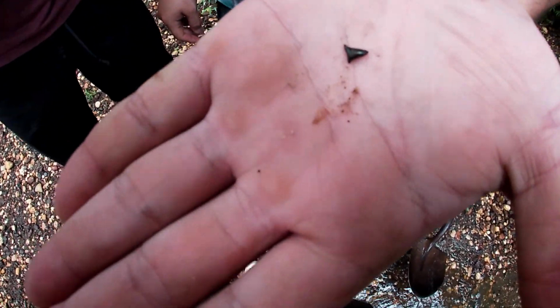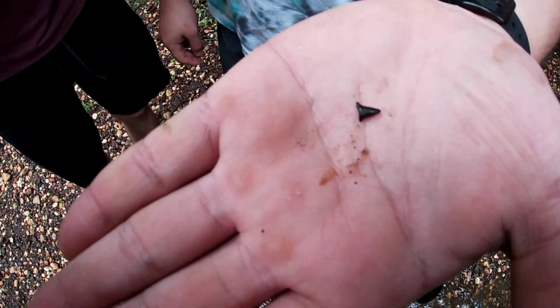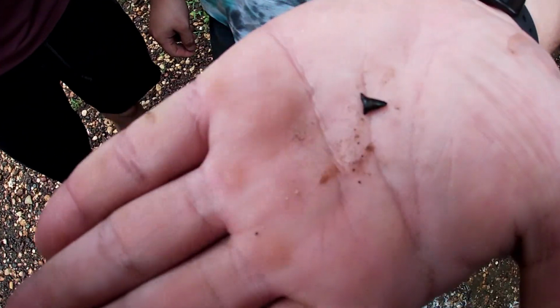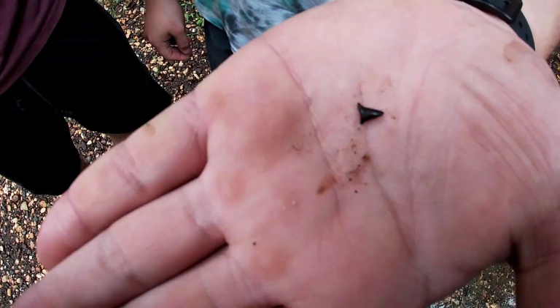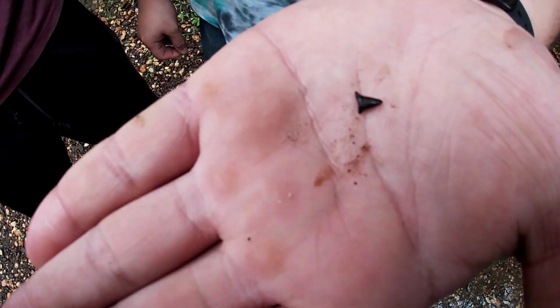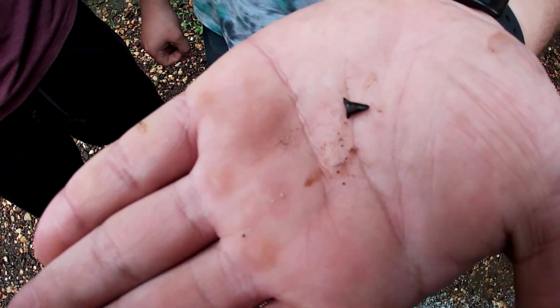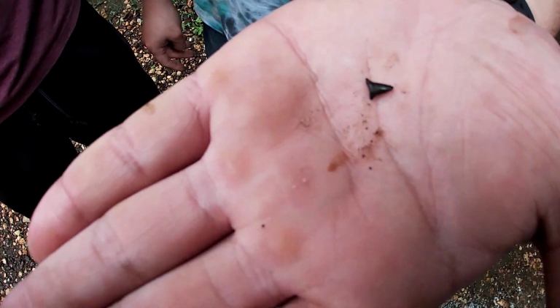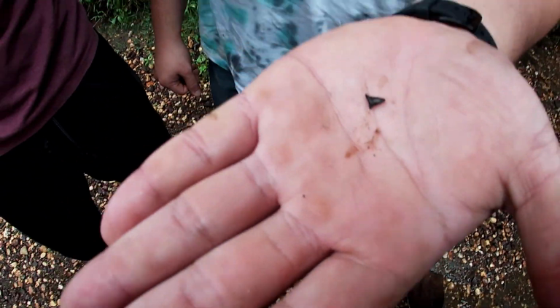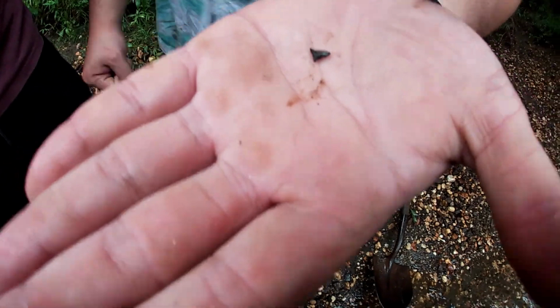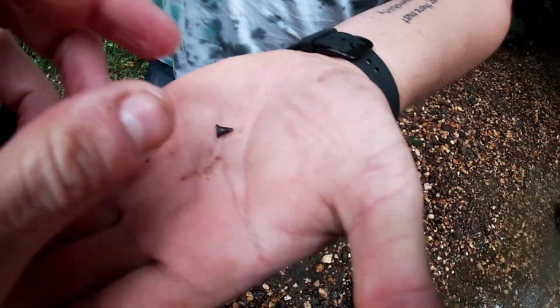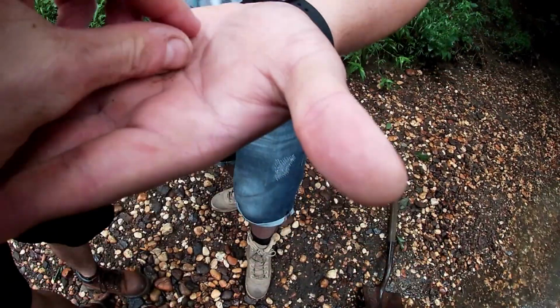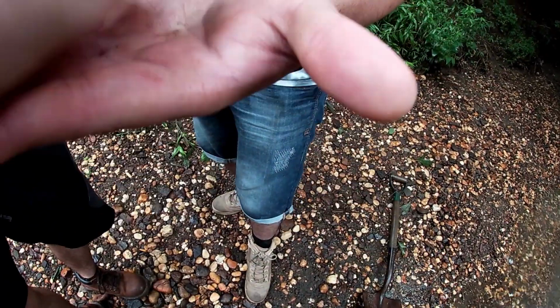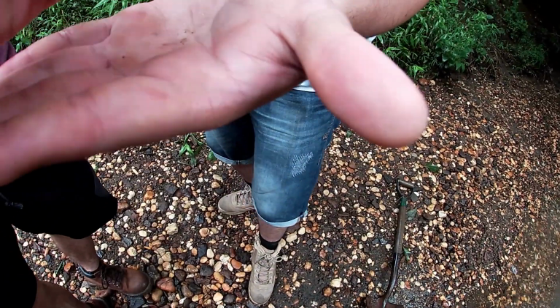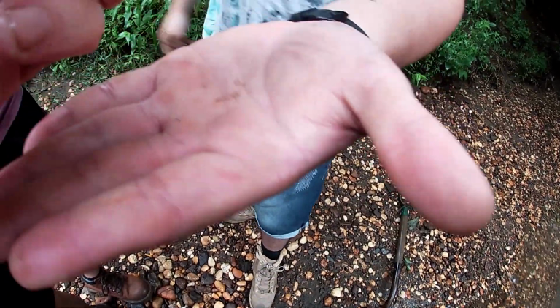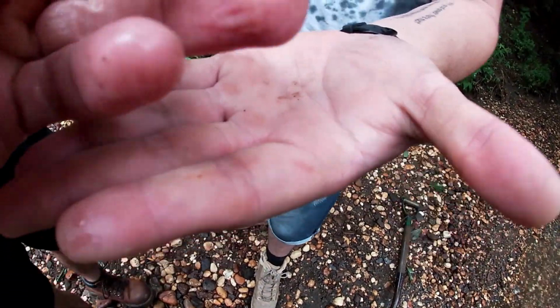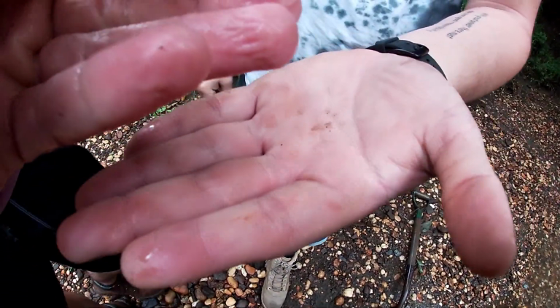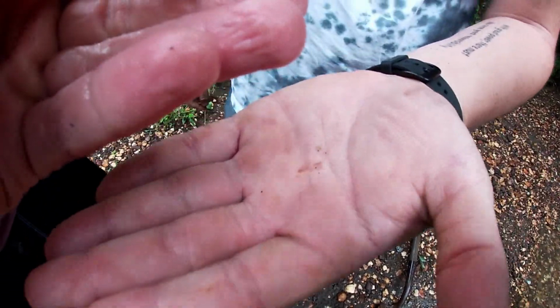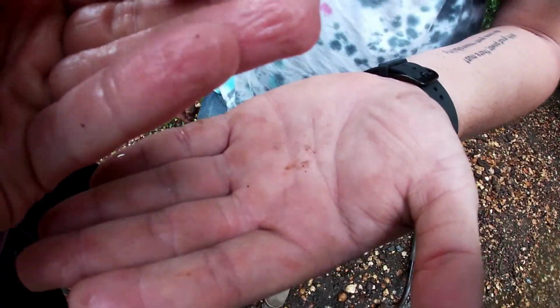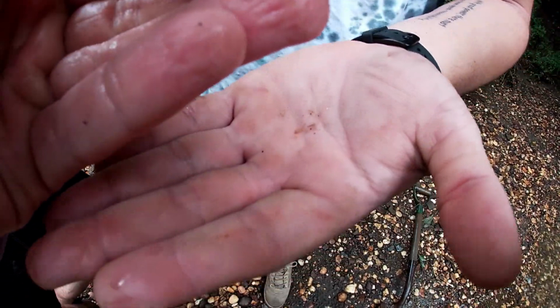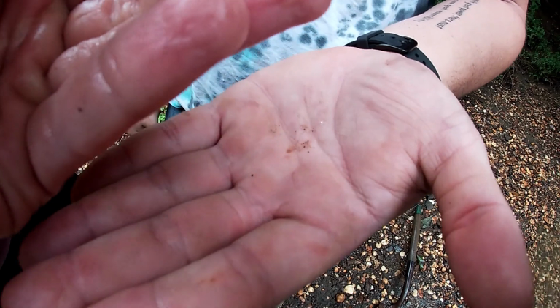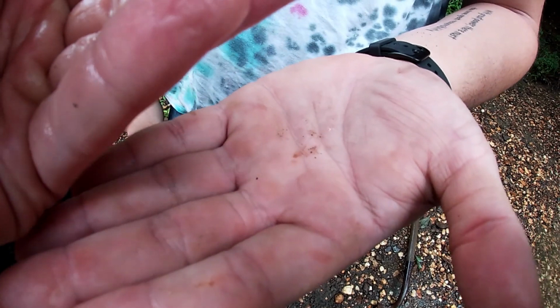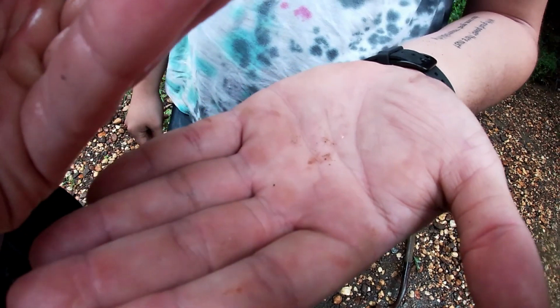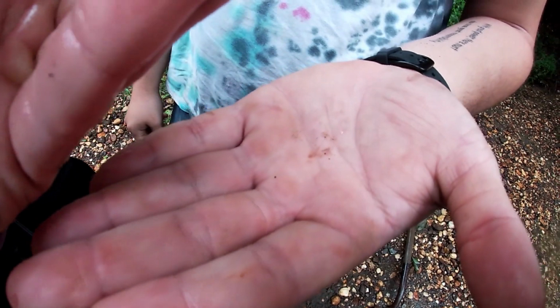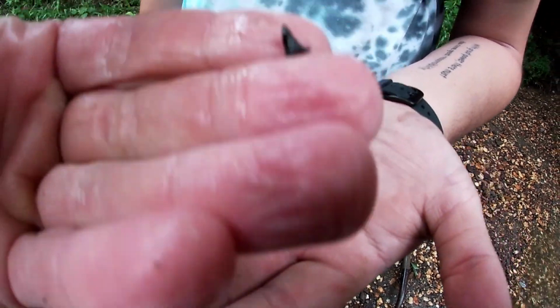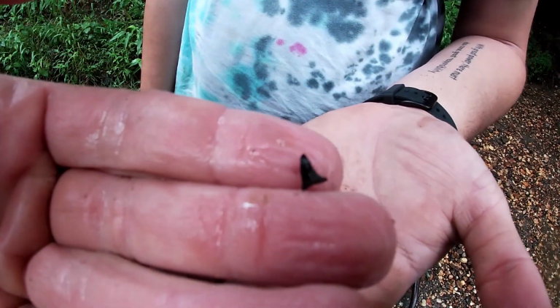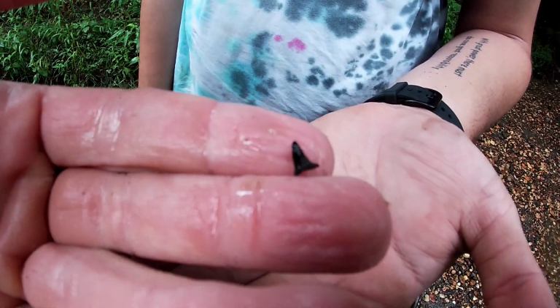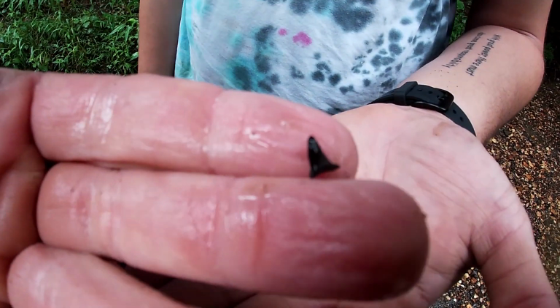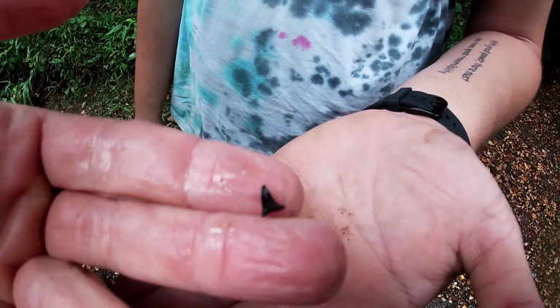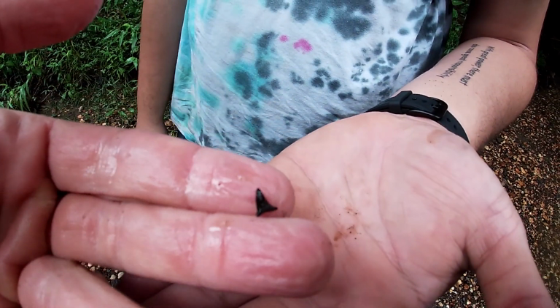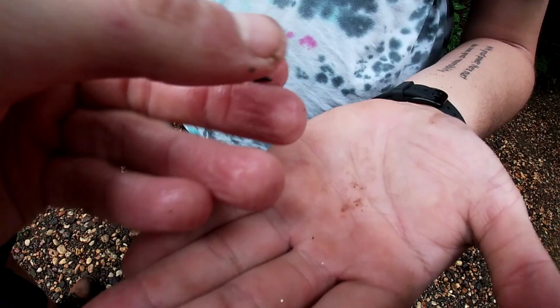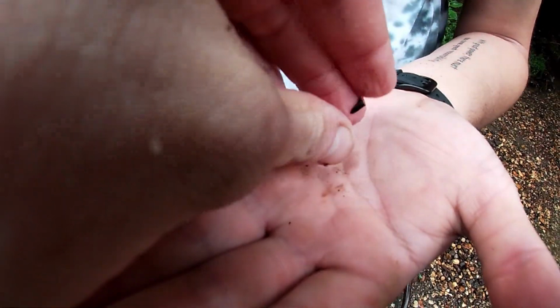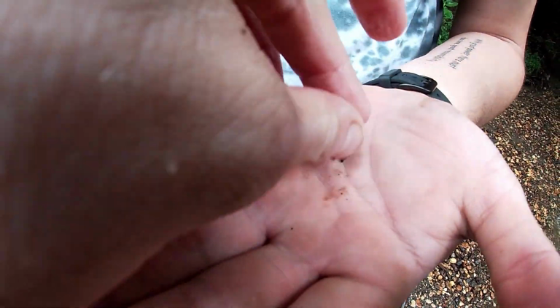That's a tooth from a Hybodus shark. Those are actually pretty rare. So this is where the root would have been — this flat part down here — and this is the tip. On these guys, the root is almost never preserved. But that's a really good one.